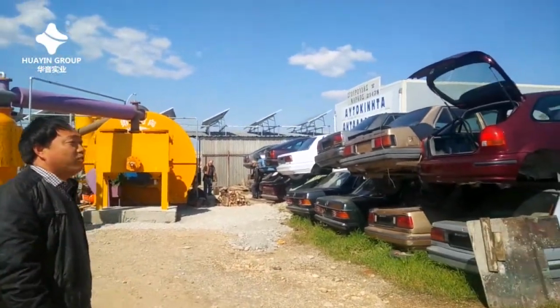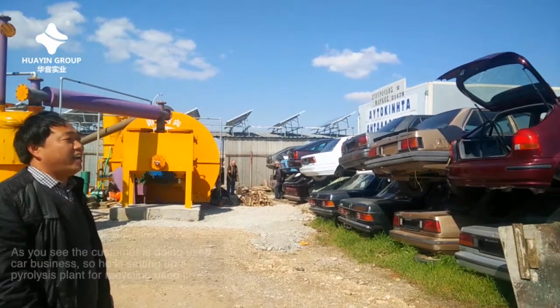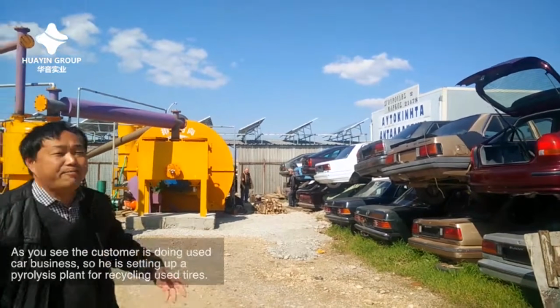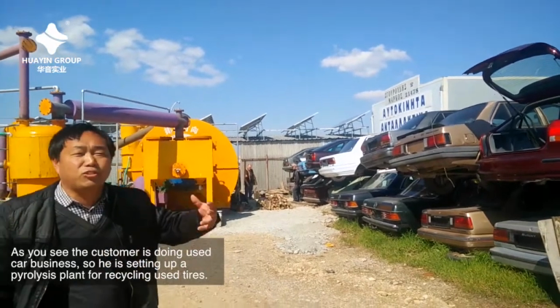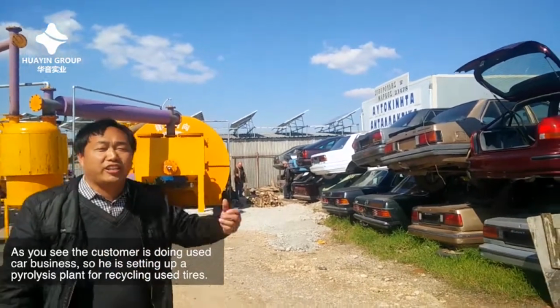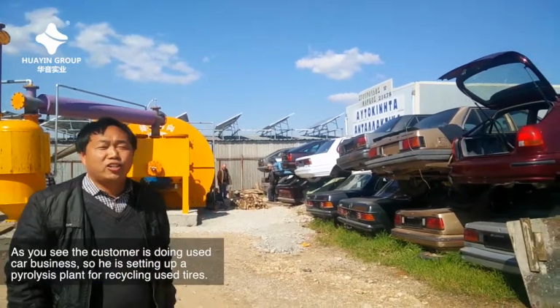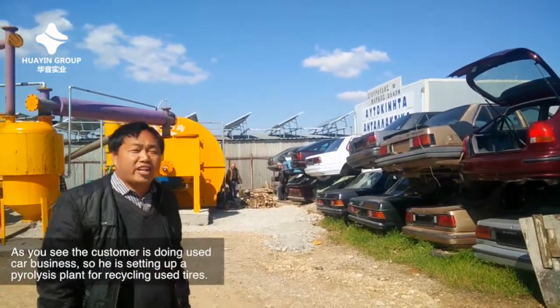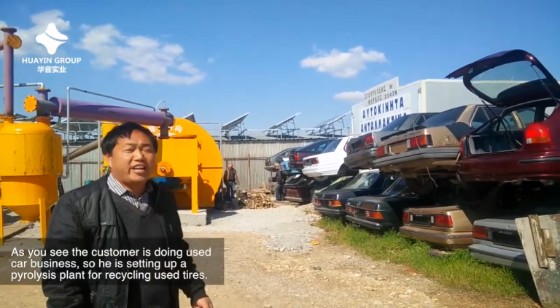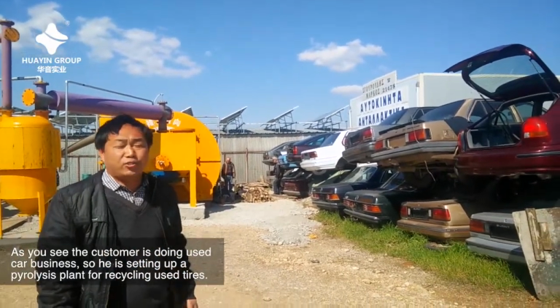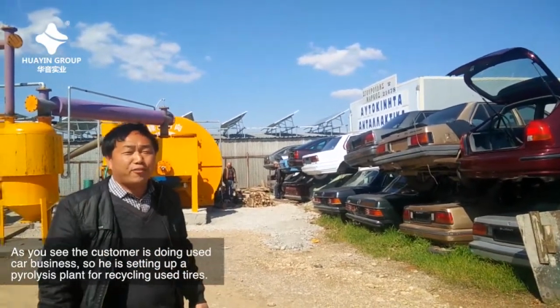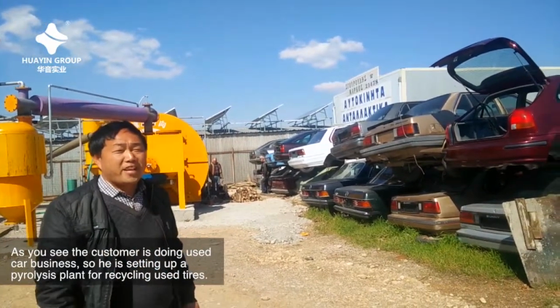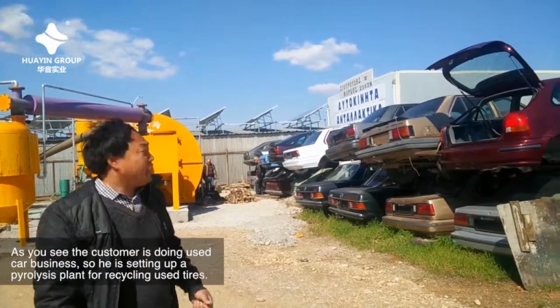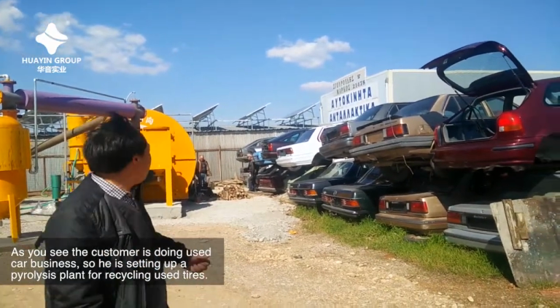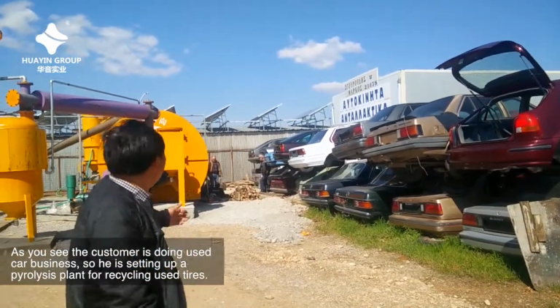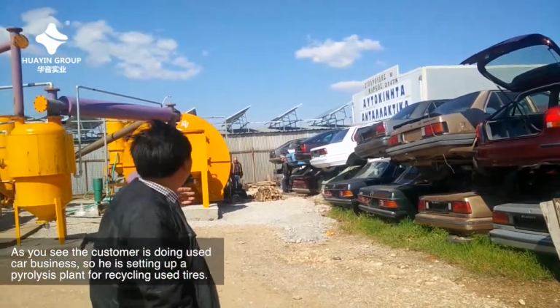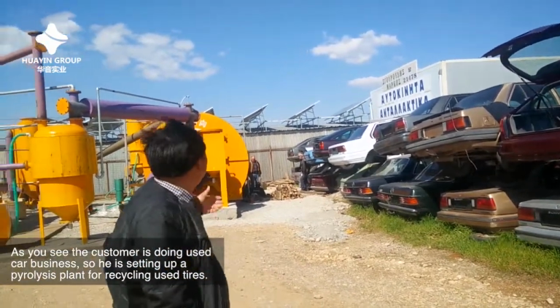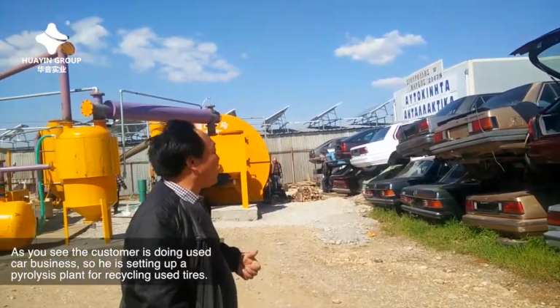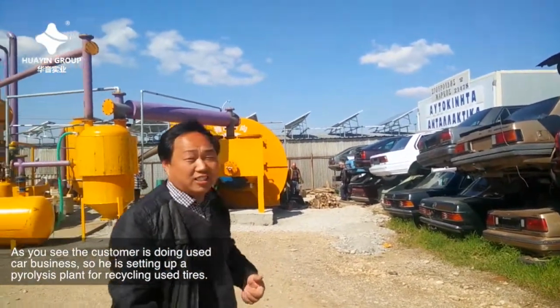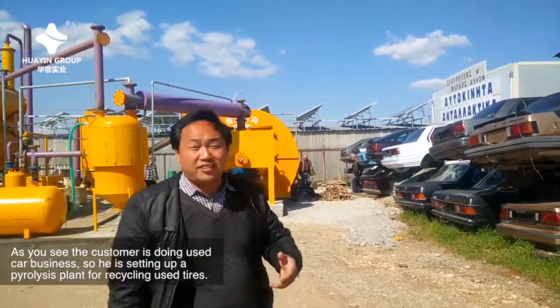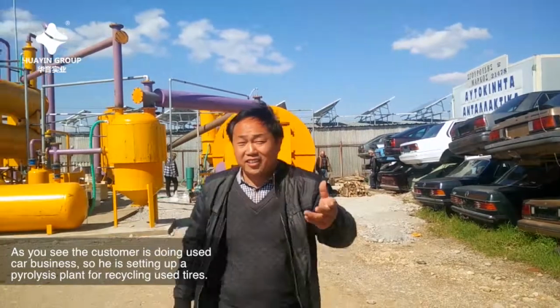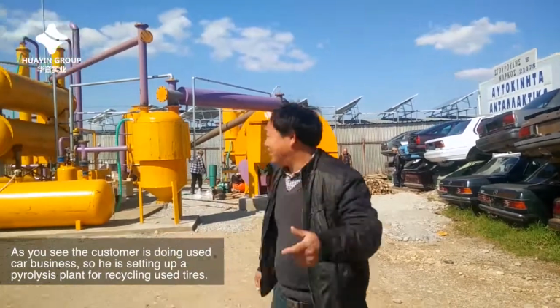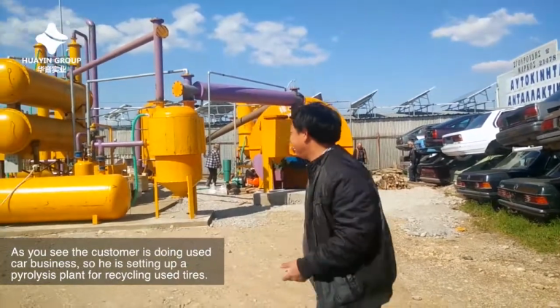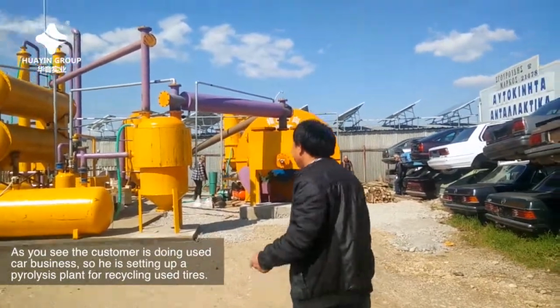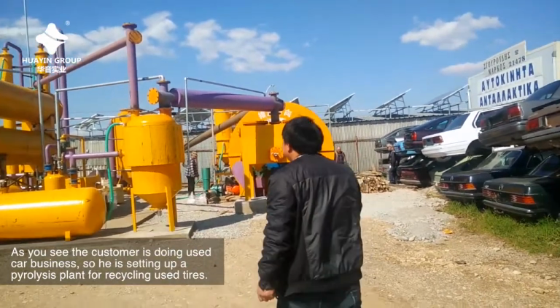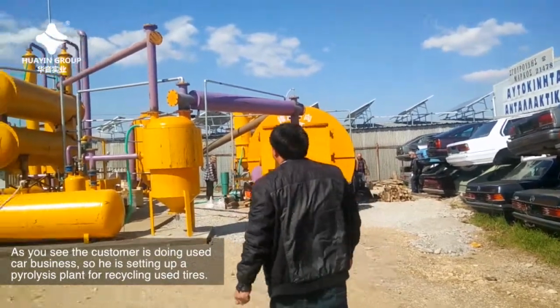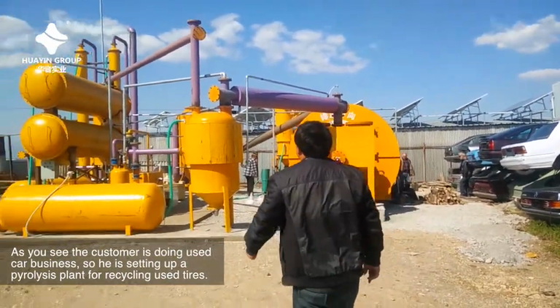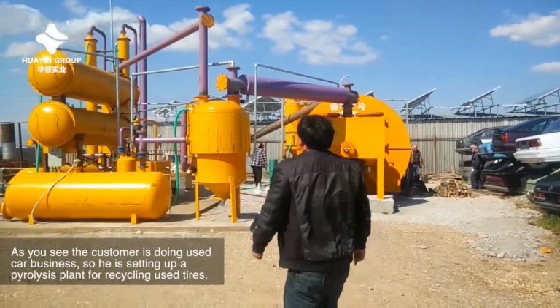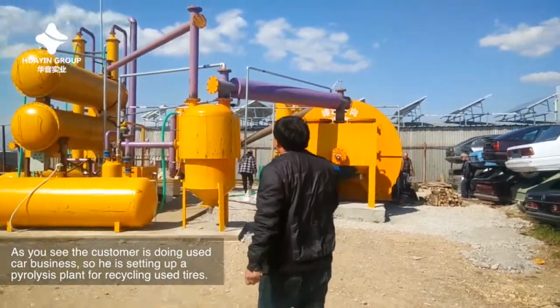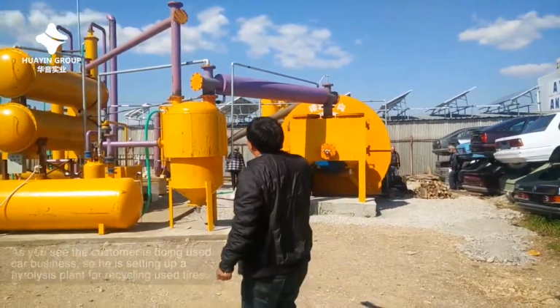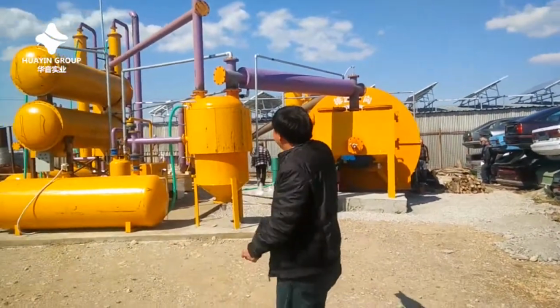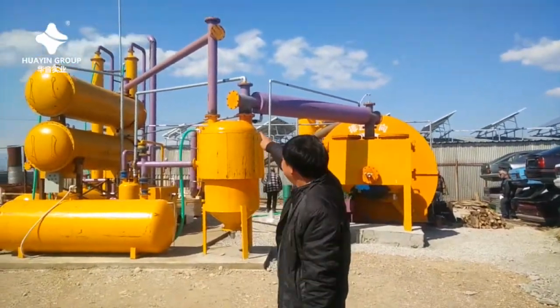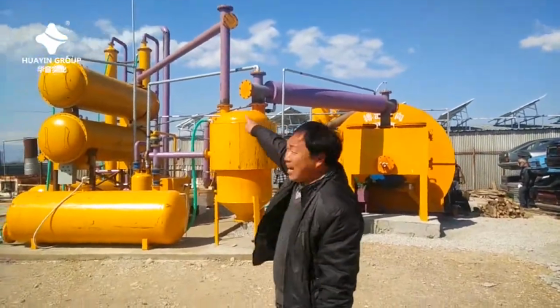As you see, the customer is doing used car business. So he is setting up a pyrolysis plant for recycling used tires.